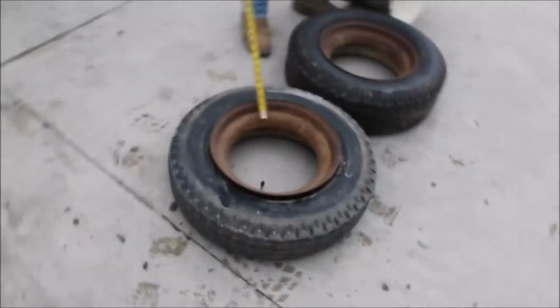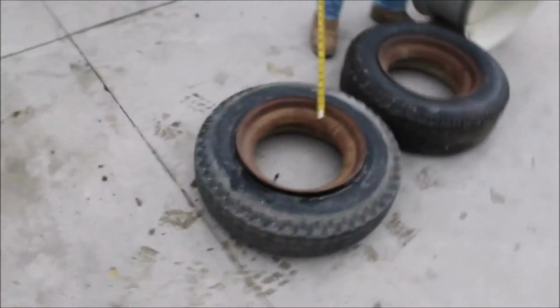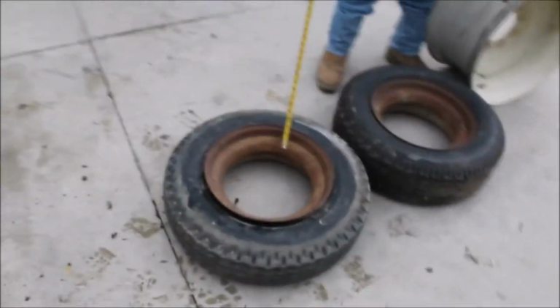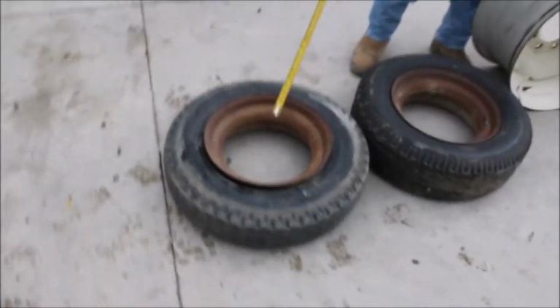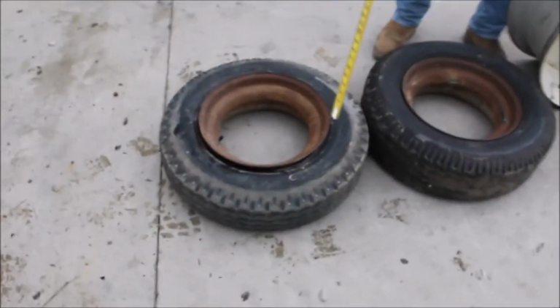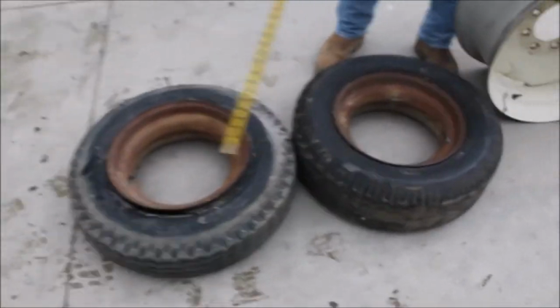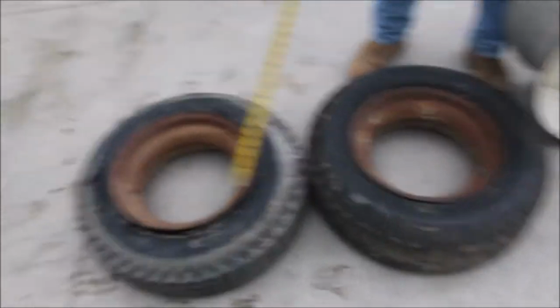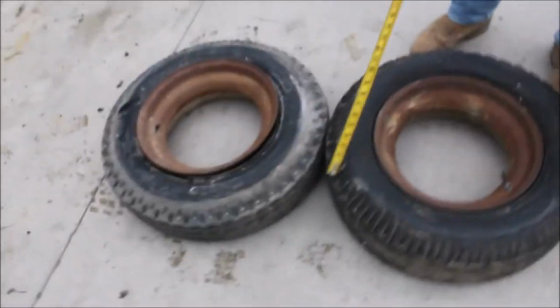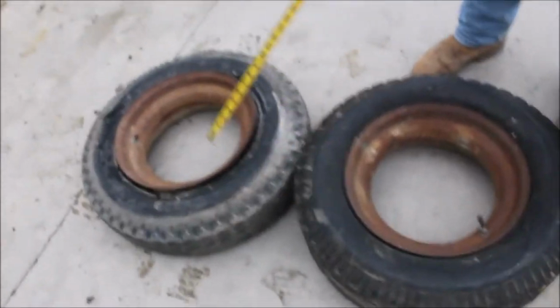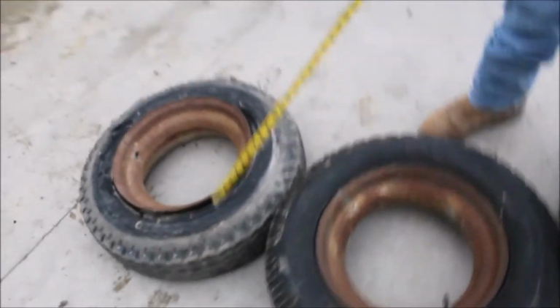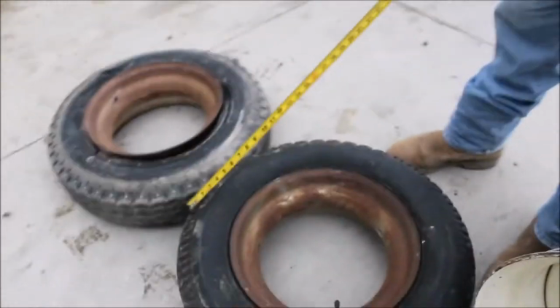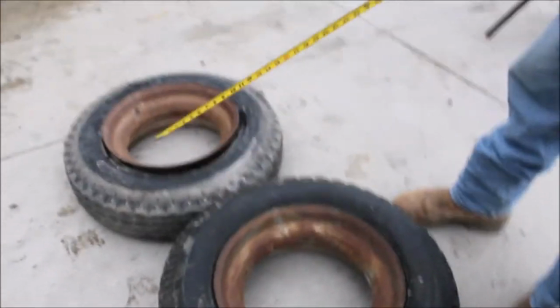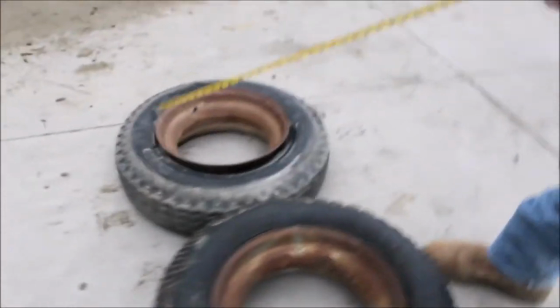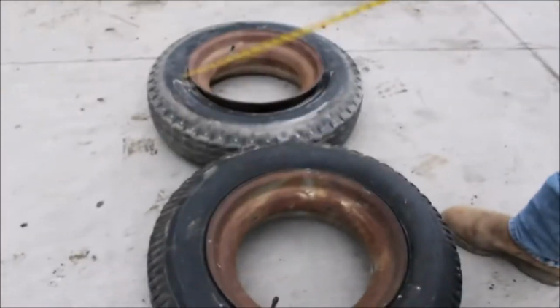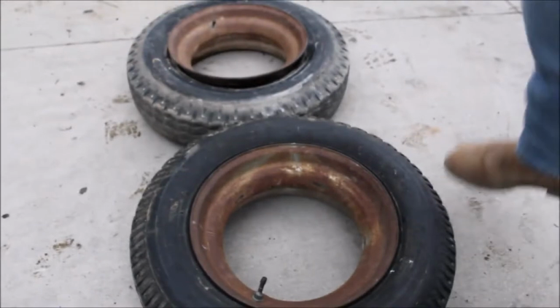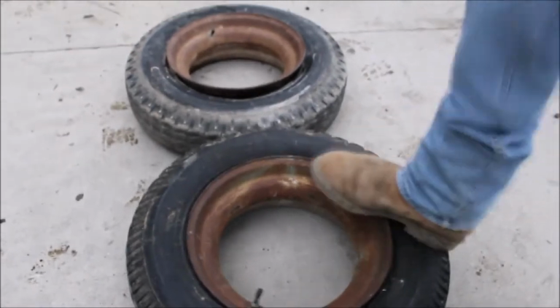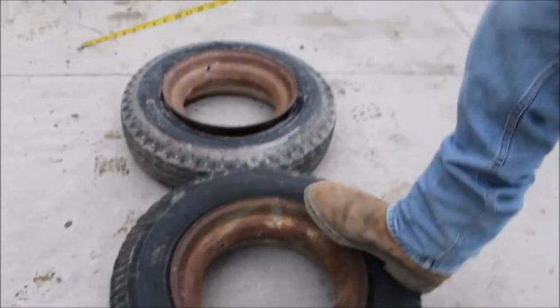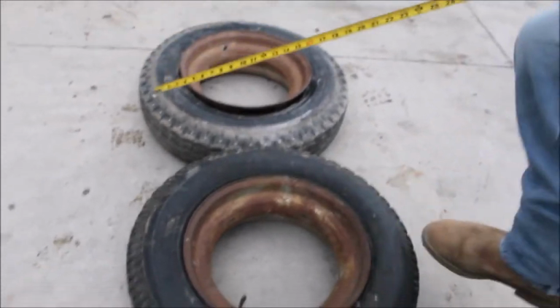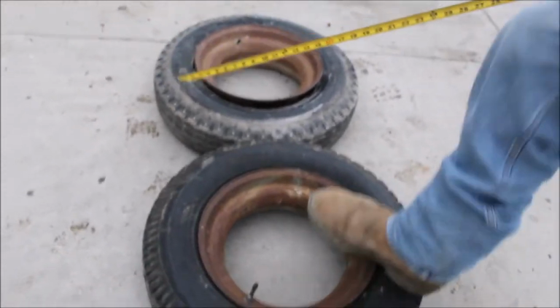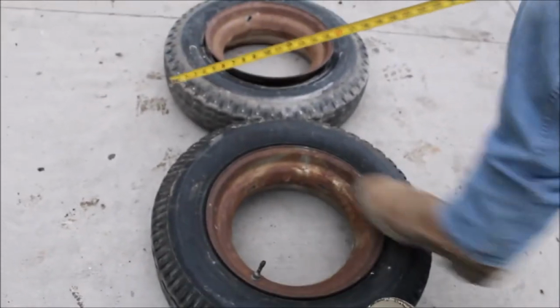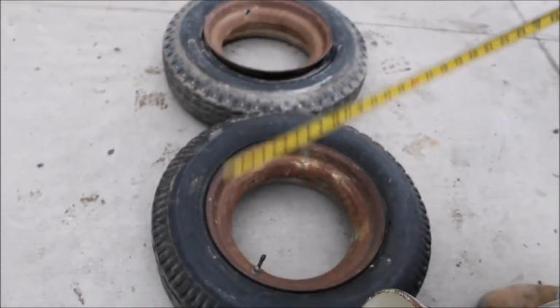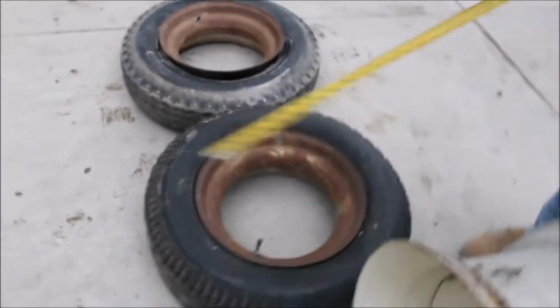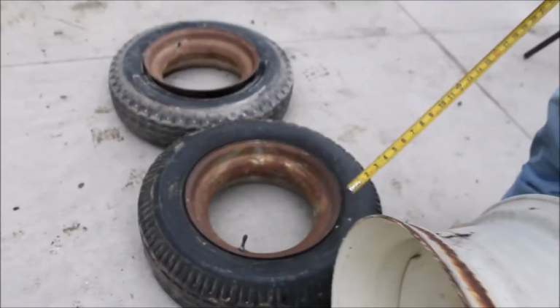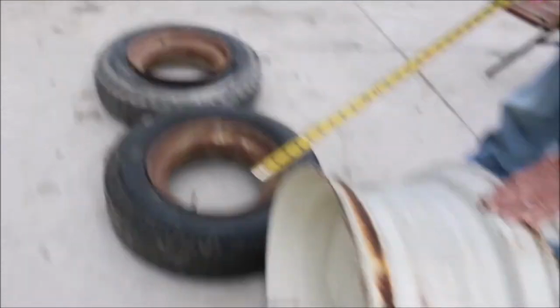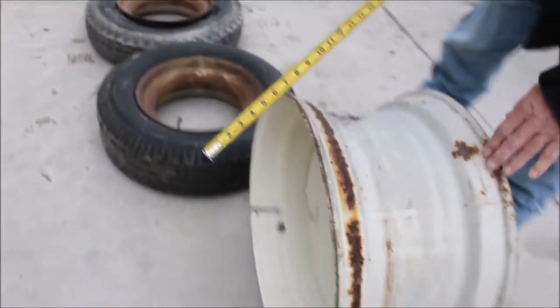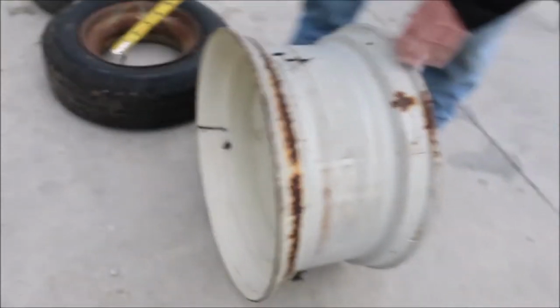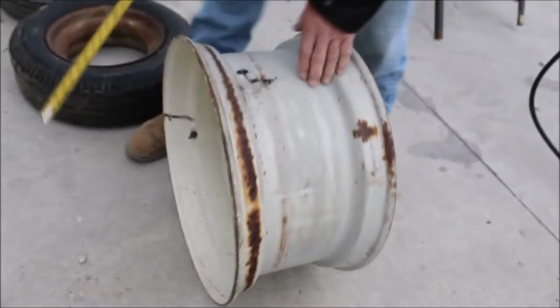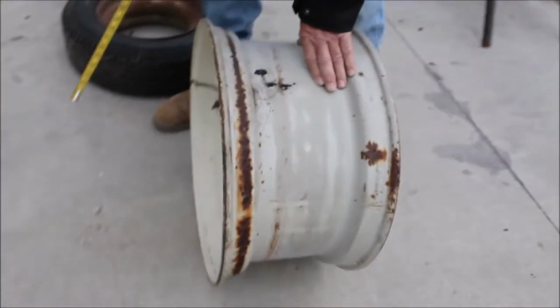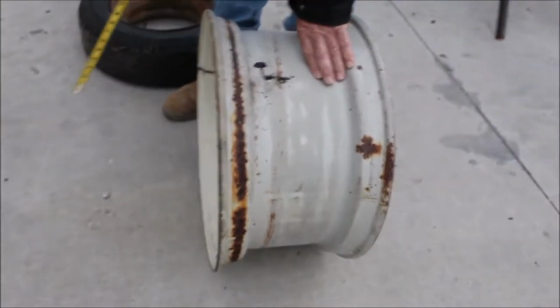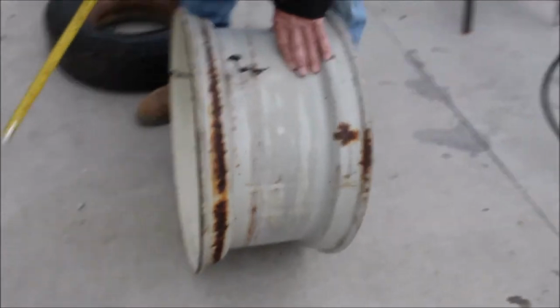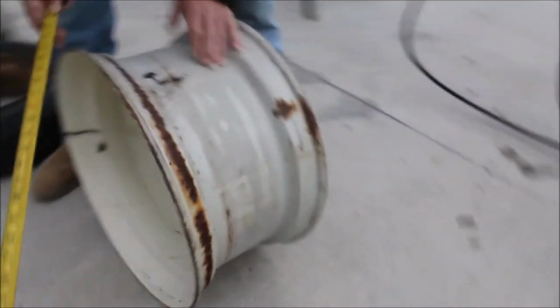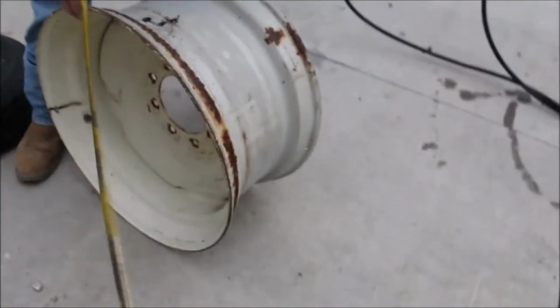Here's two seven by fourteen and a half trailer tires — one flat, one's pretty good.